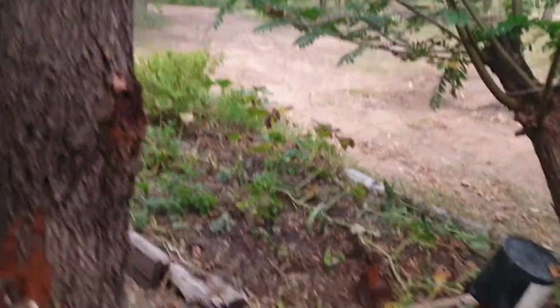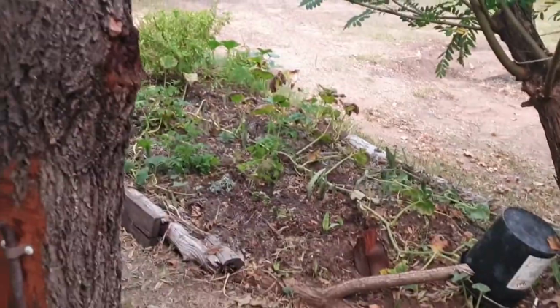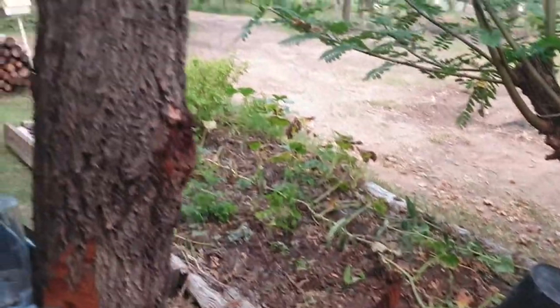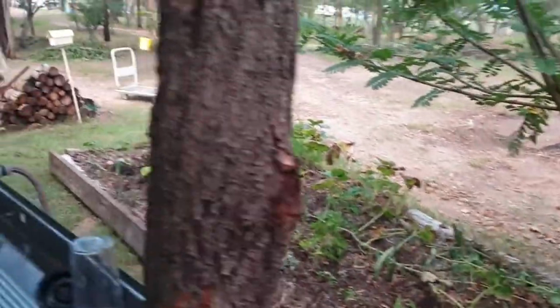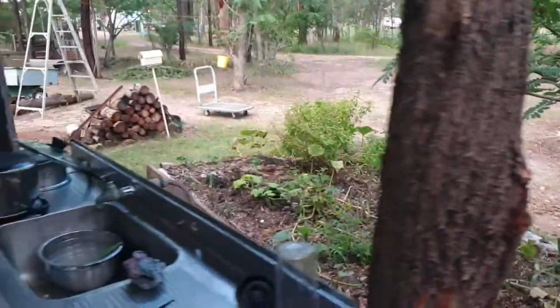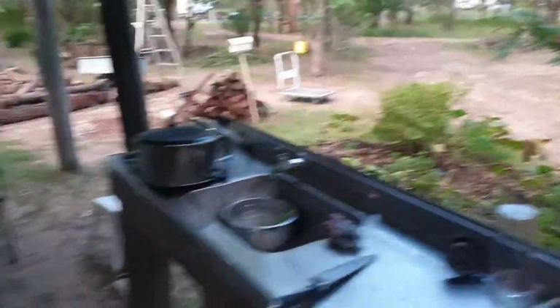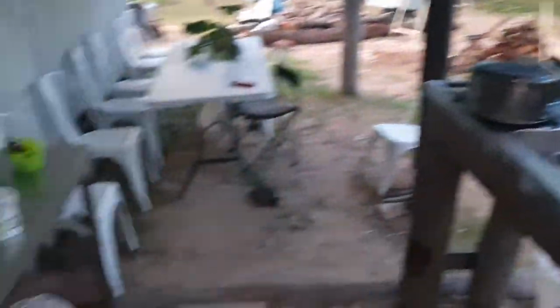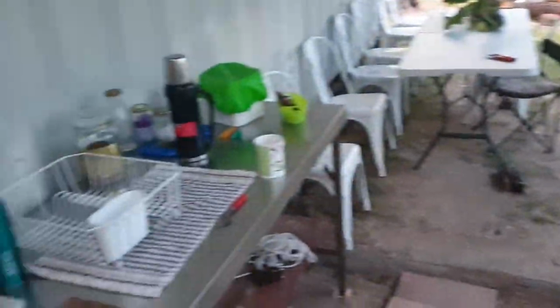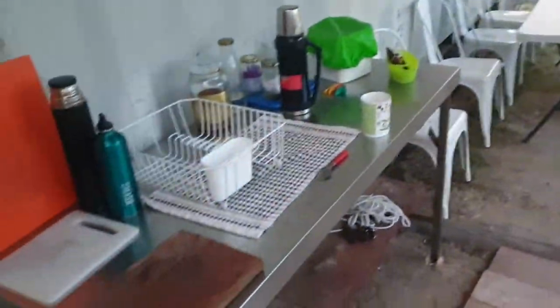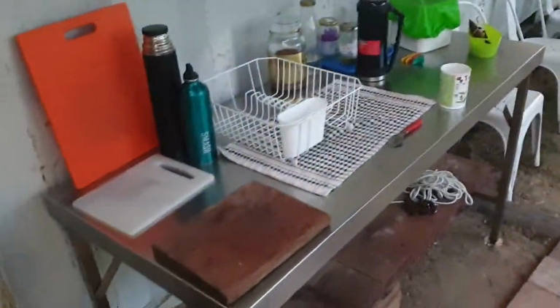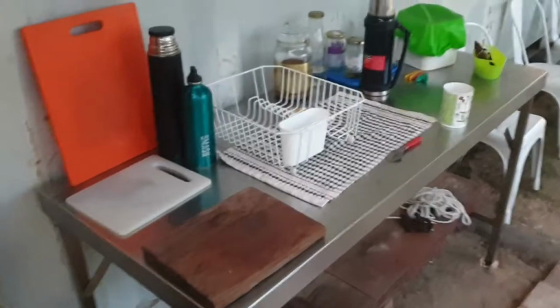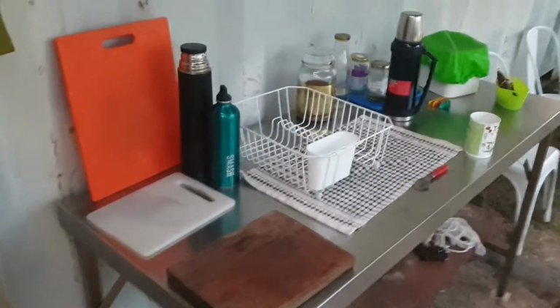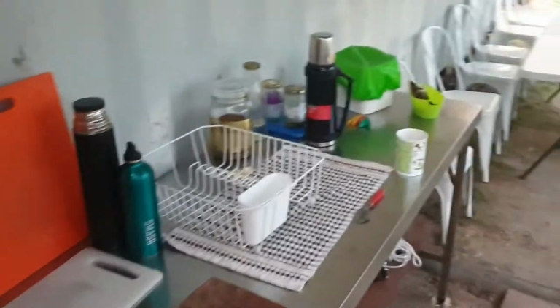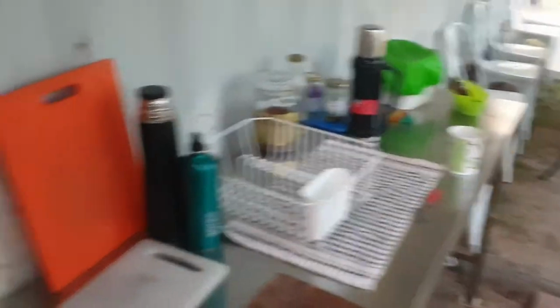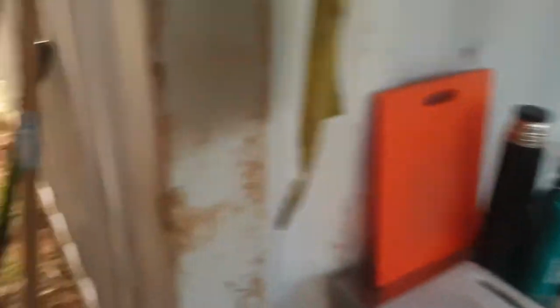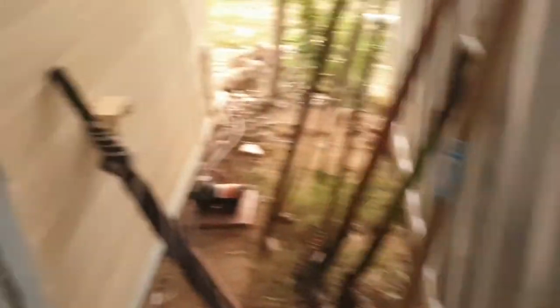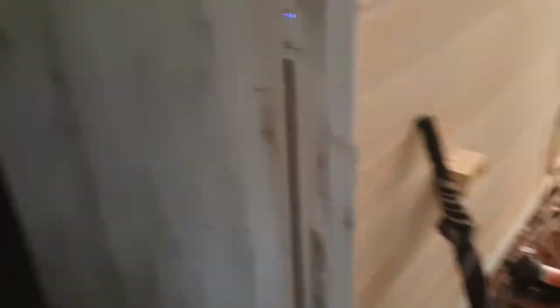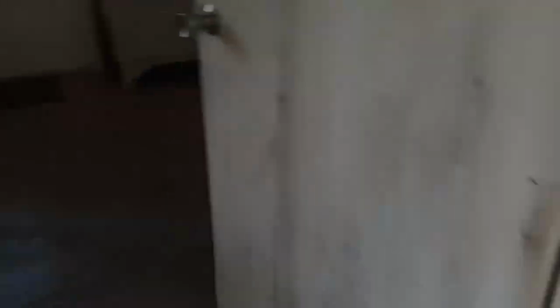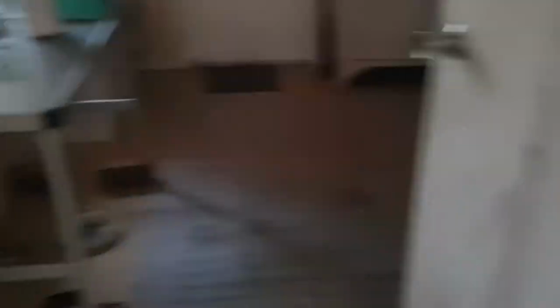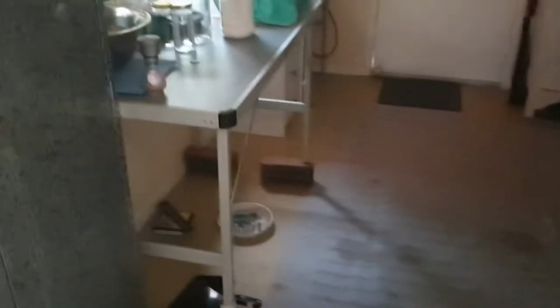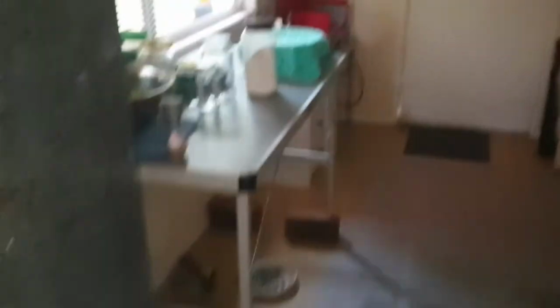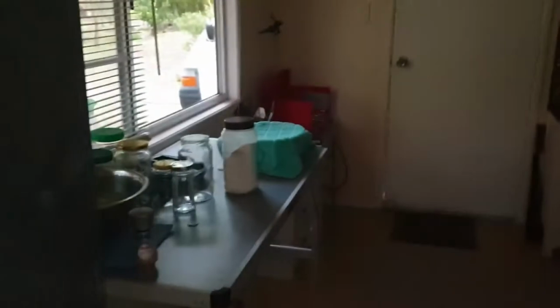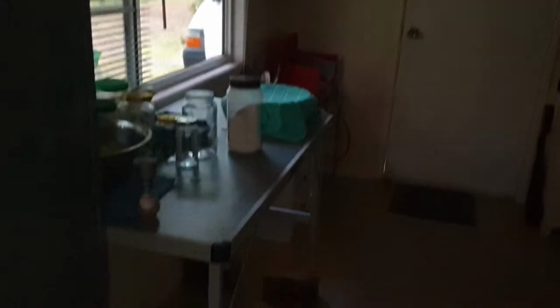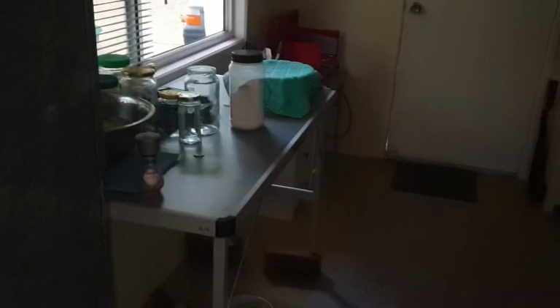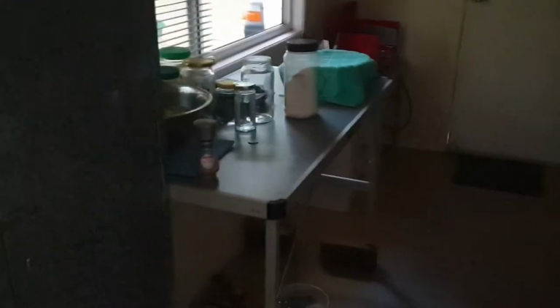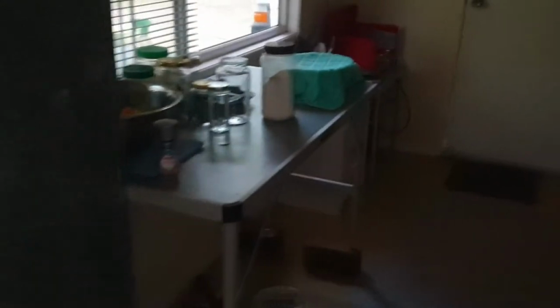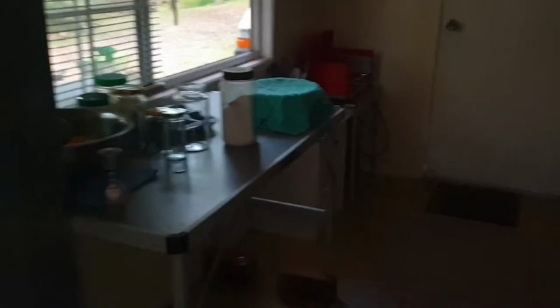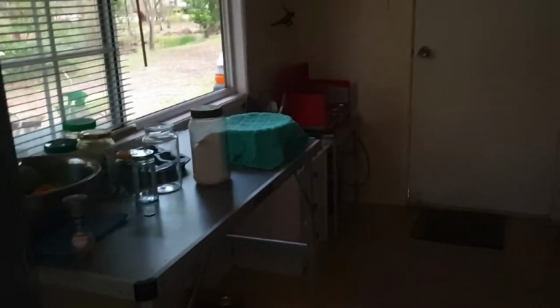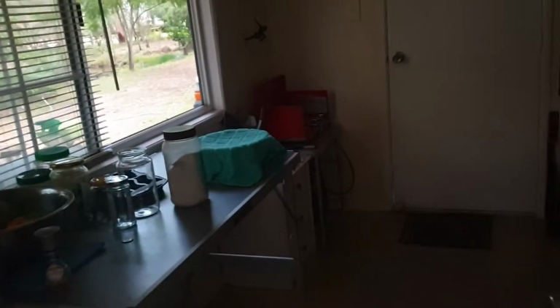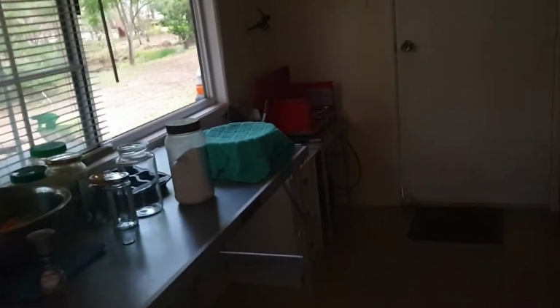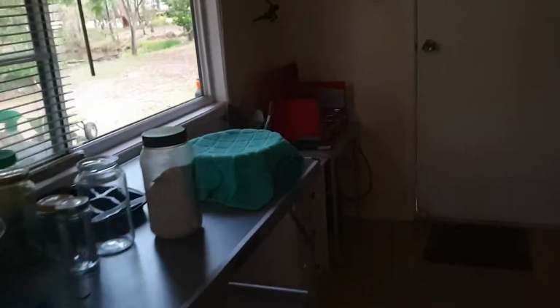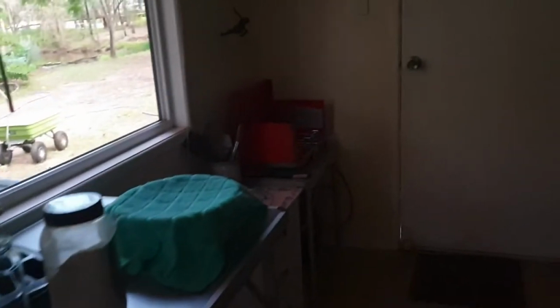The garden's looking a bit sad but it's not too bad. Got another table in here. I think I'm out of gas in that cooker down there.